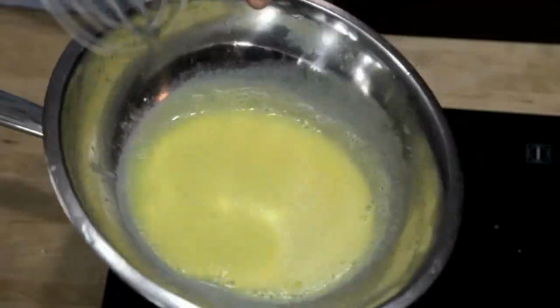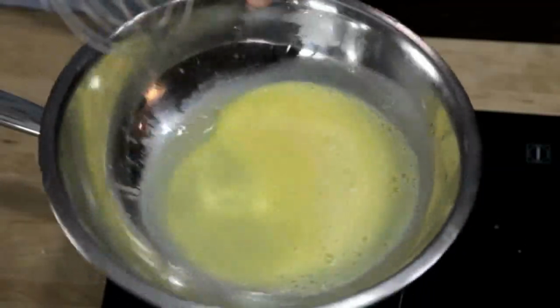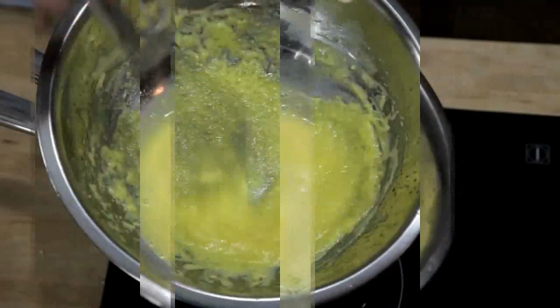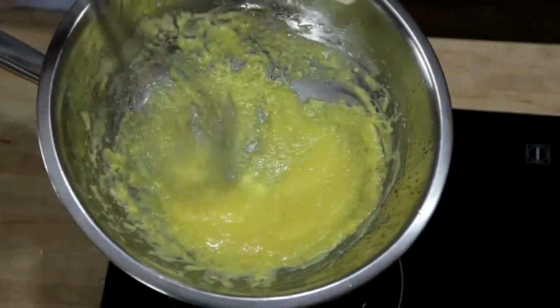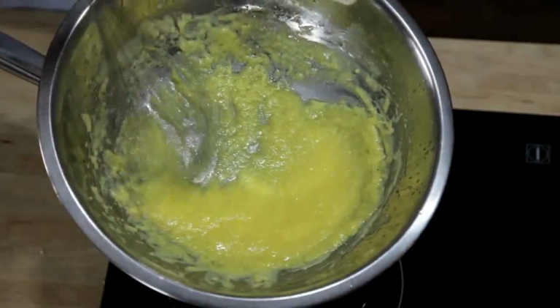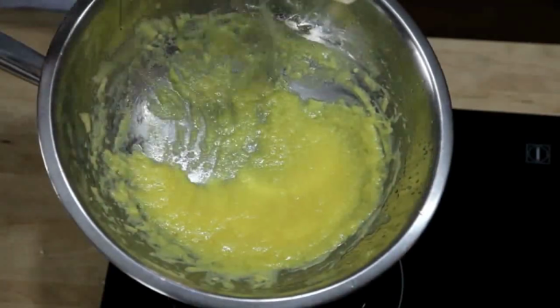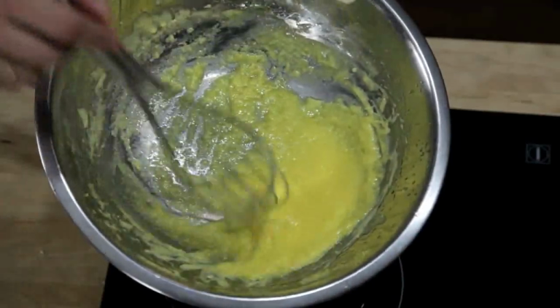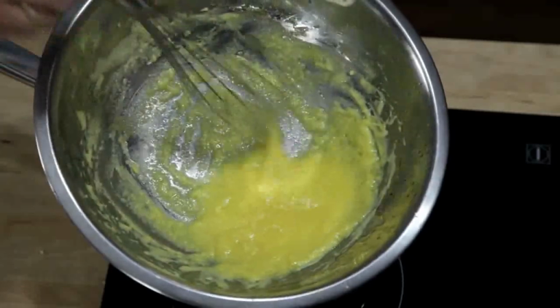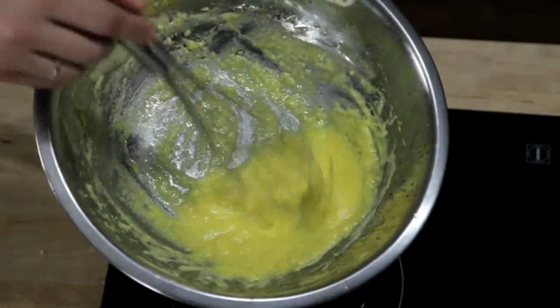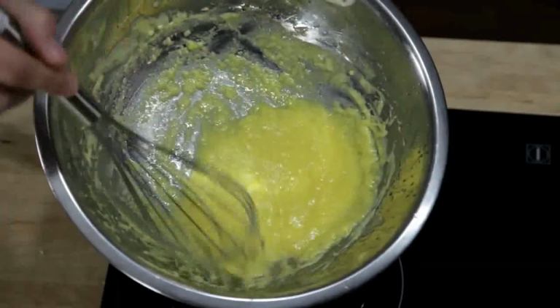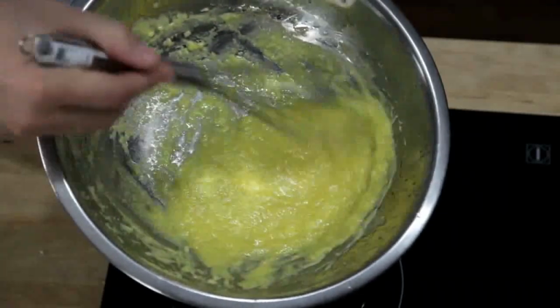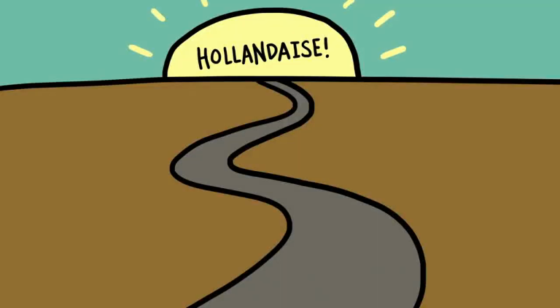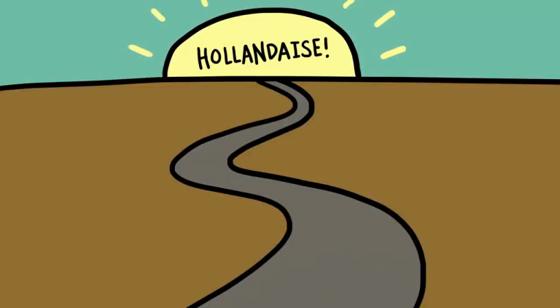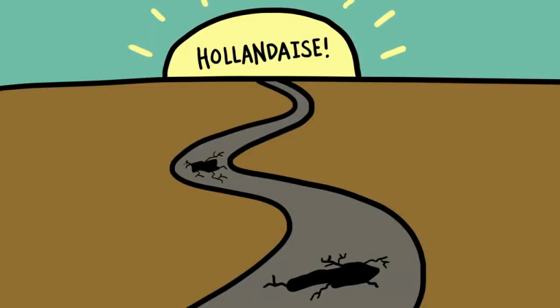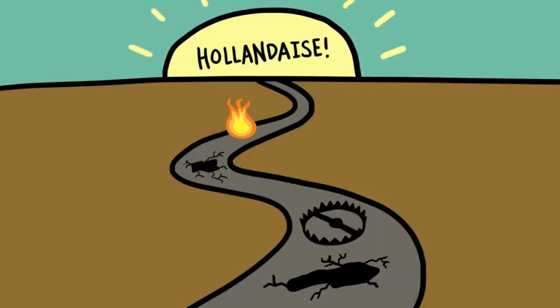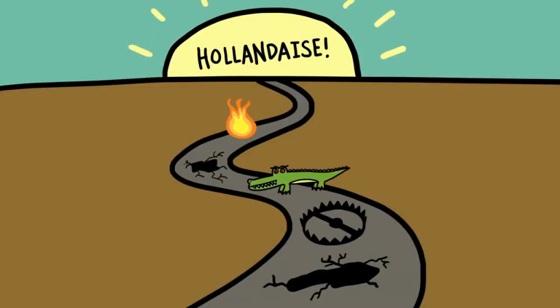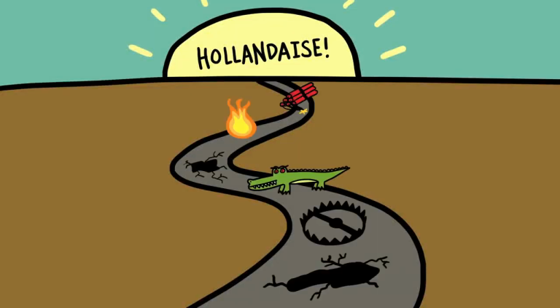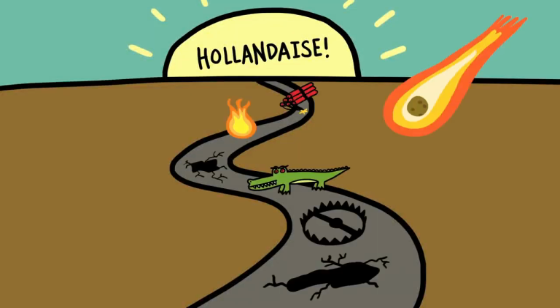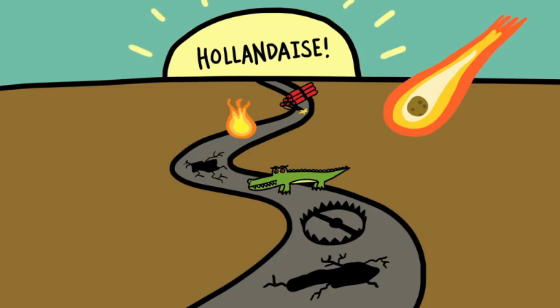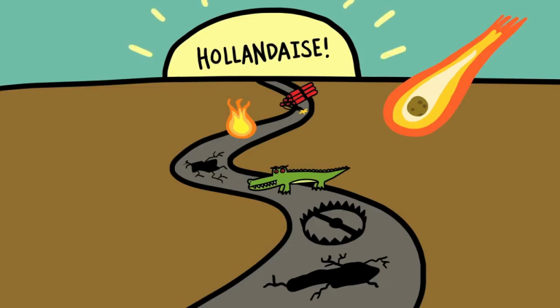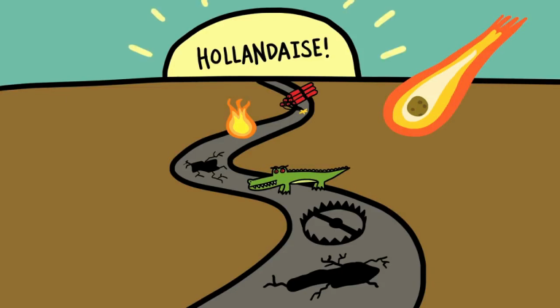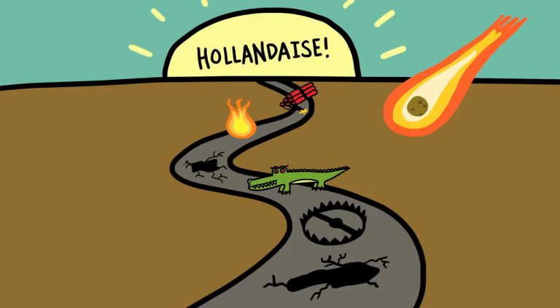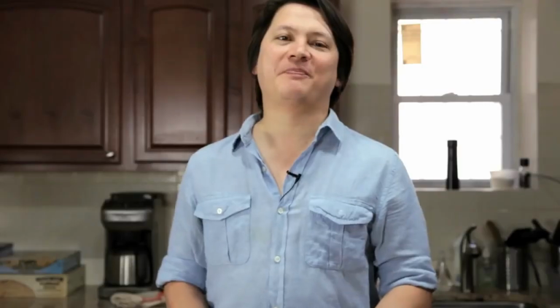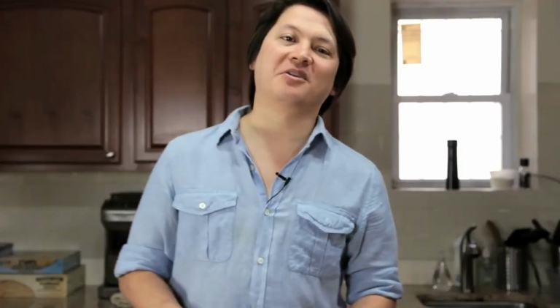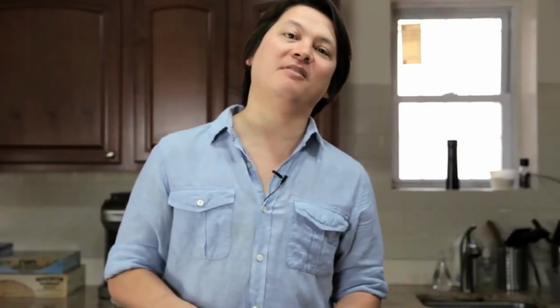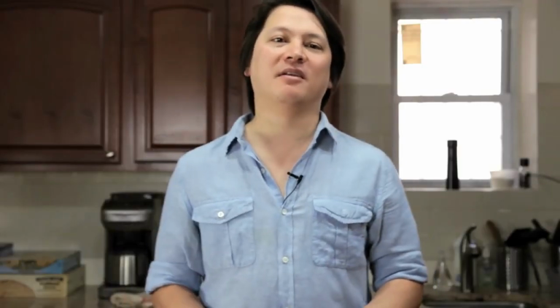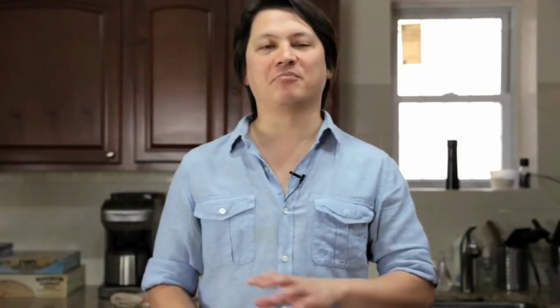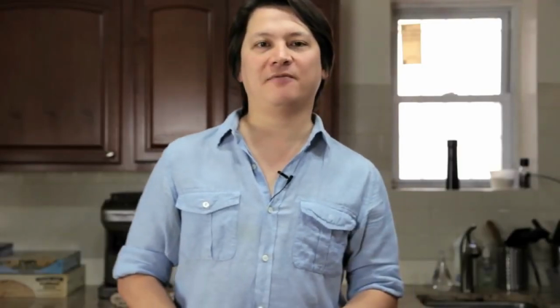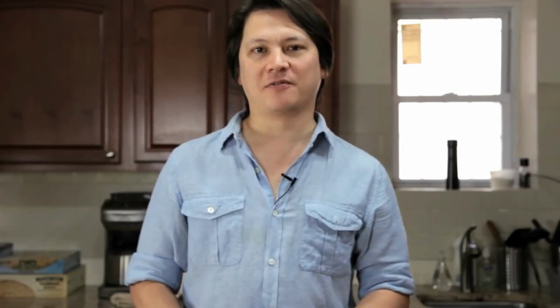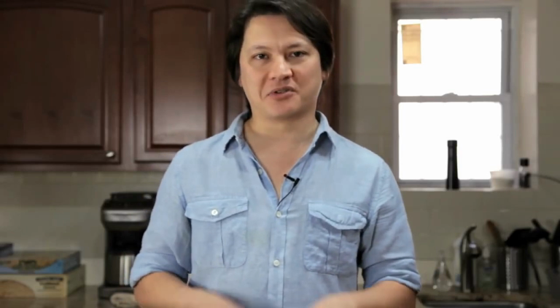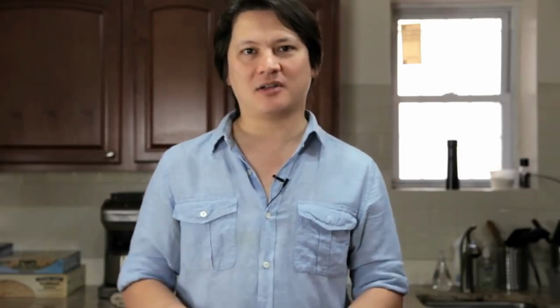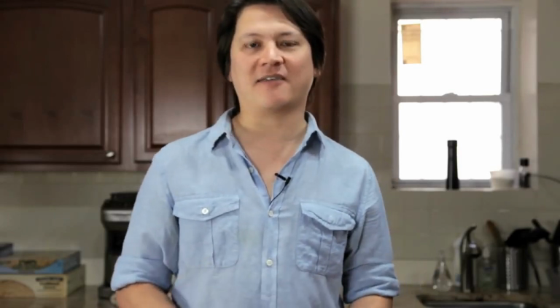If you don't cook your eggs enough, it won't thicken properly, but if you cook them too much you end up with broken scrambled eggs. The fact of the matter is, if you want to learn the traditional way, the road to perfect hollandaise is paved with broken sauces. But here's the good news: there's an alternative method that is completely foolproof.